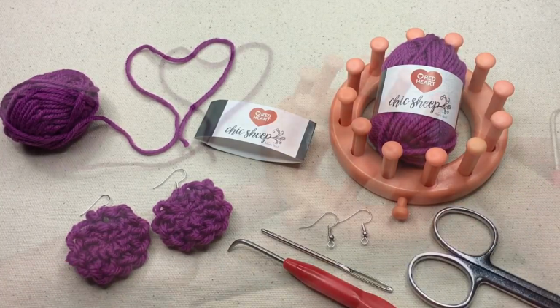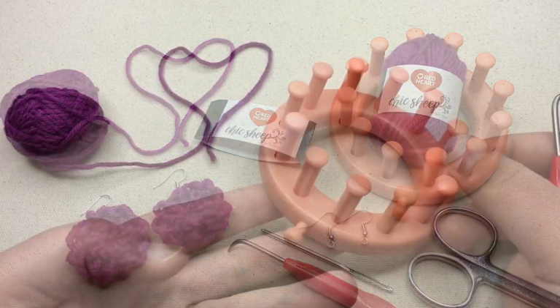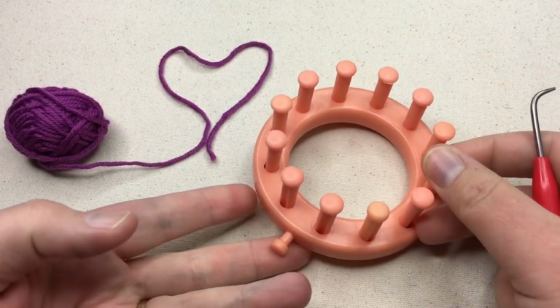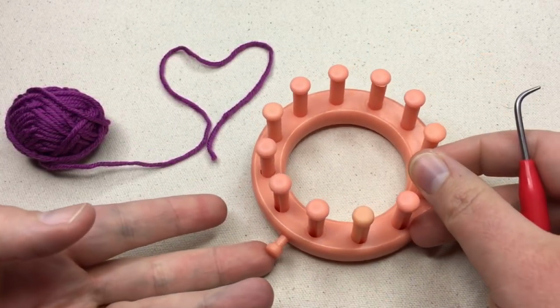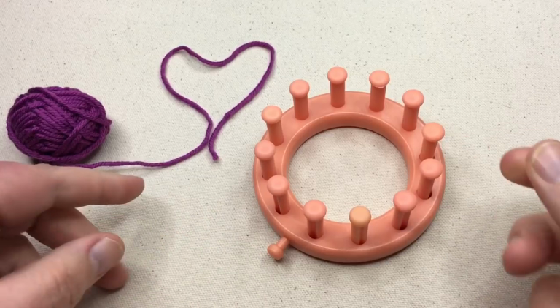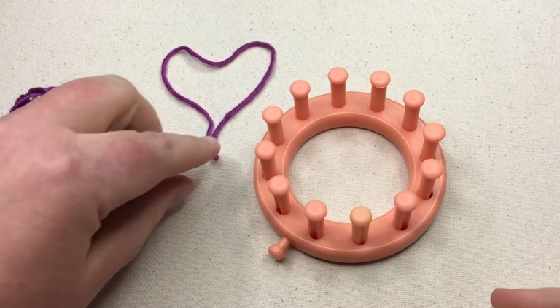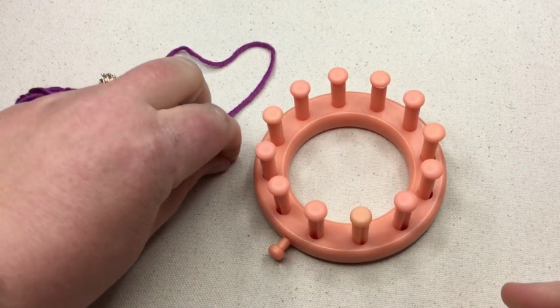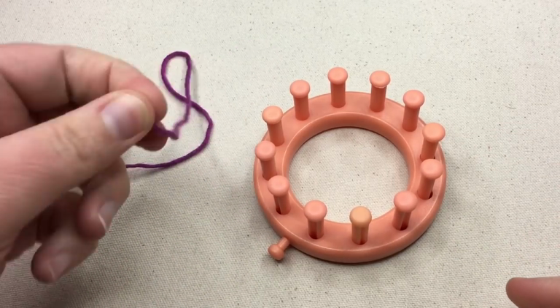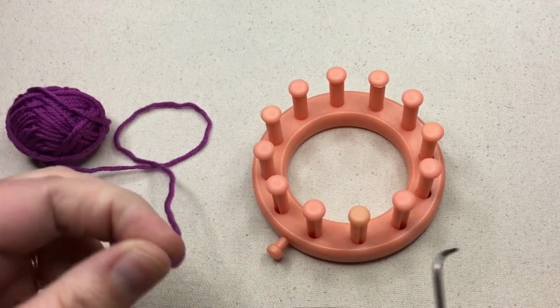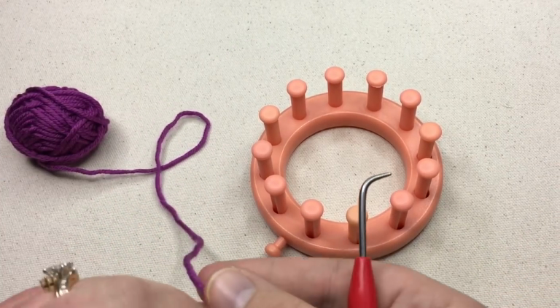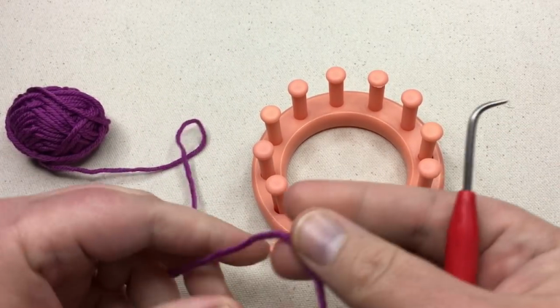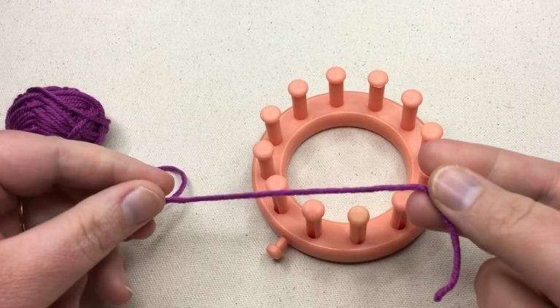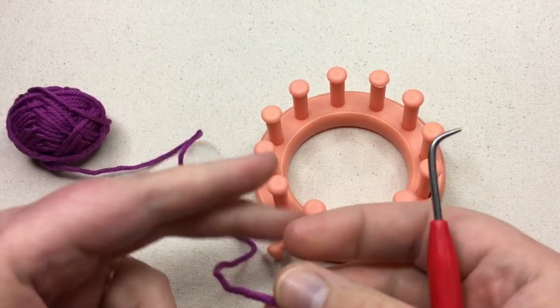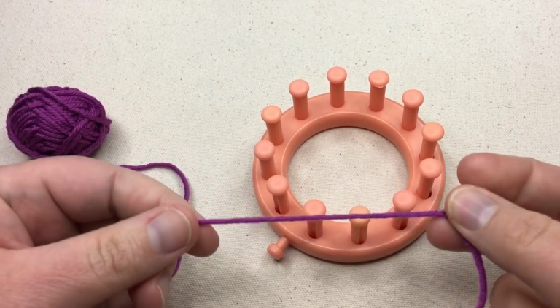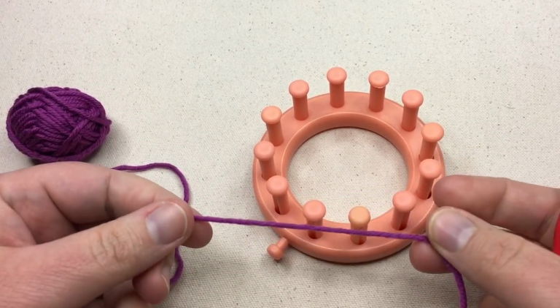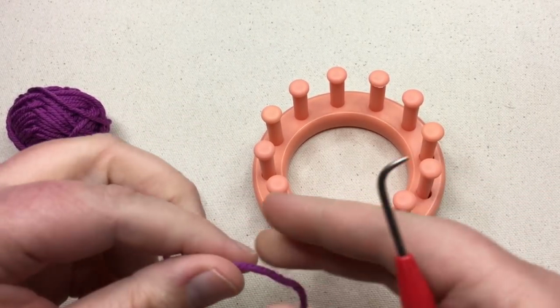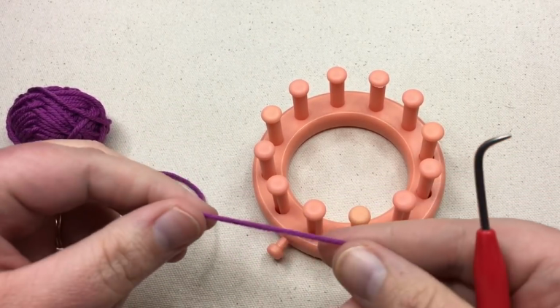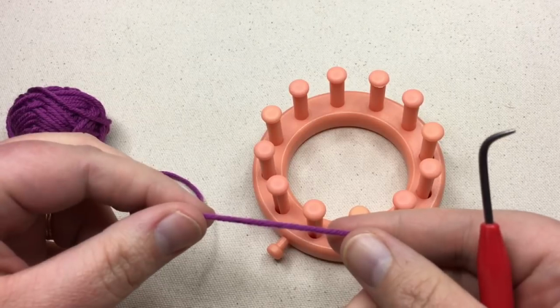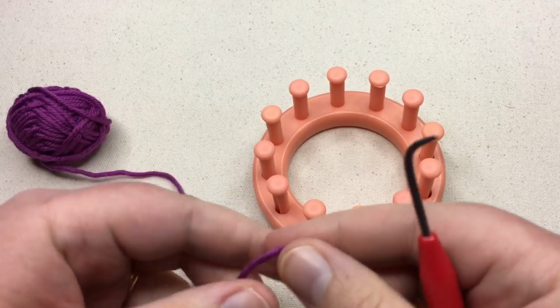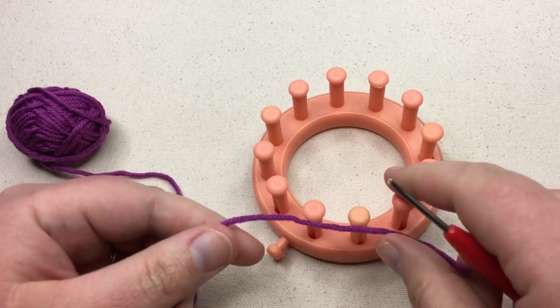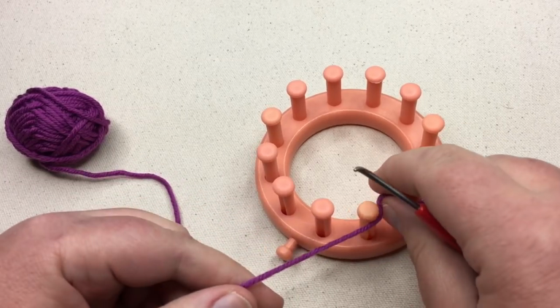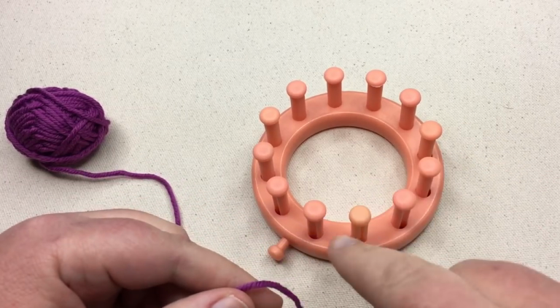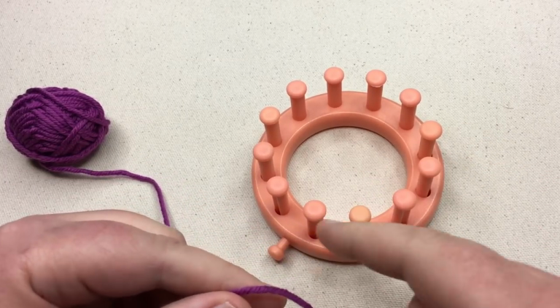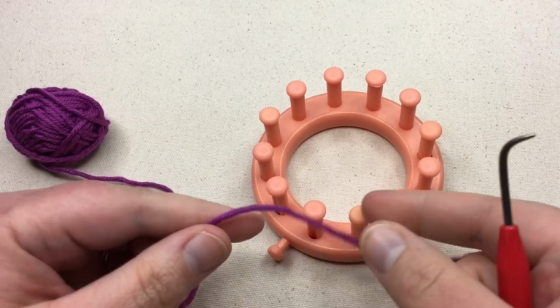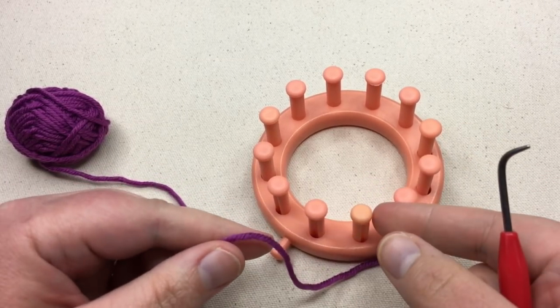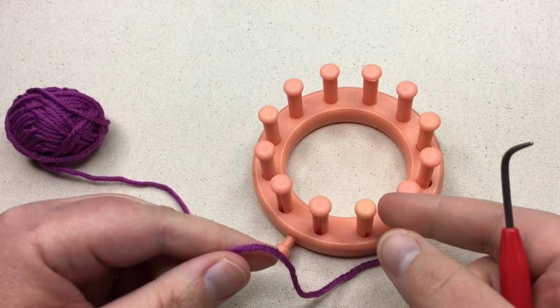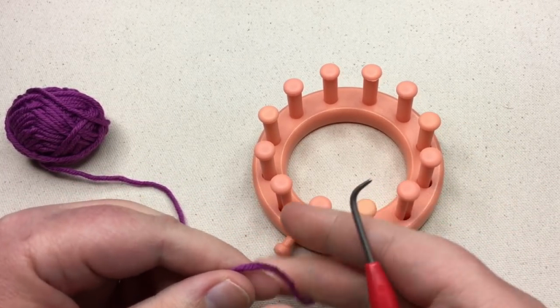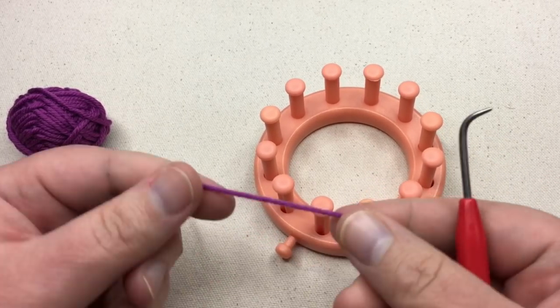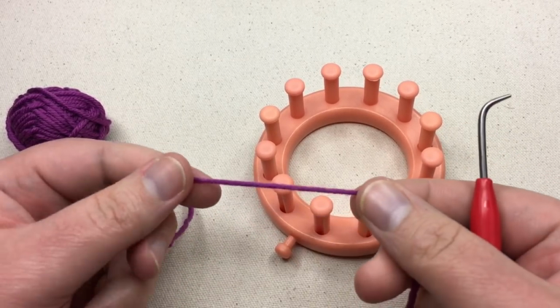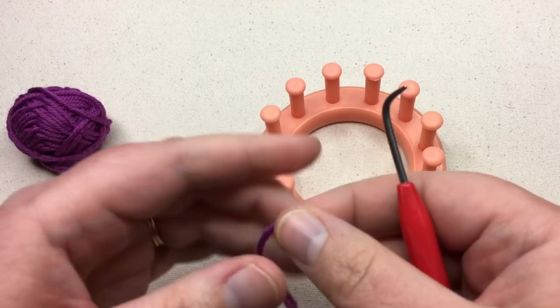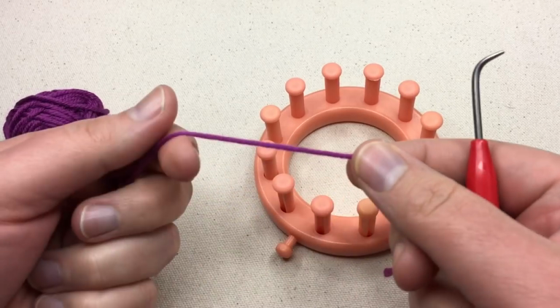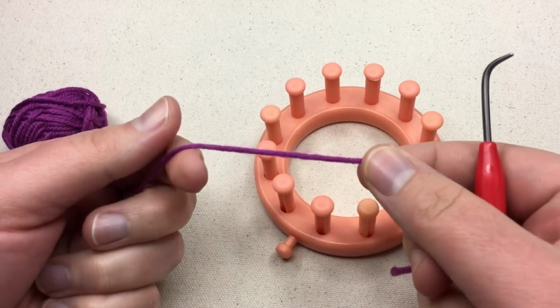If you have not loomed or knit before, this is the perfect project to get you started. I'm gonna teach you a couple of terms as we go. We are going to cast on, which is getting that yarn on the loom. But to start, we're going to make a slip knot.